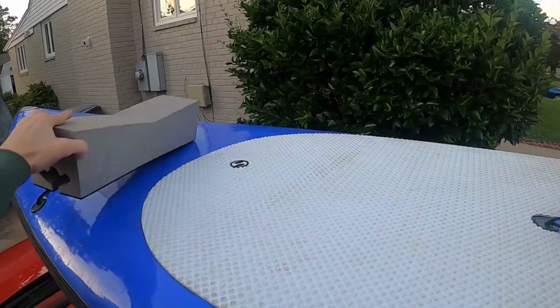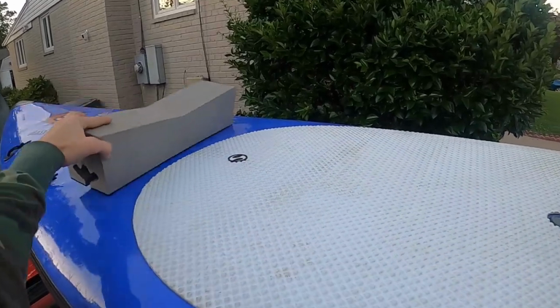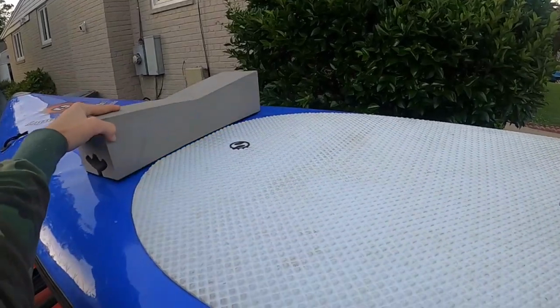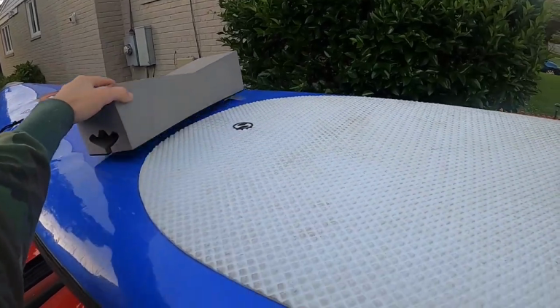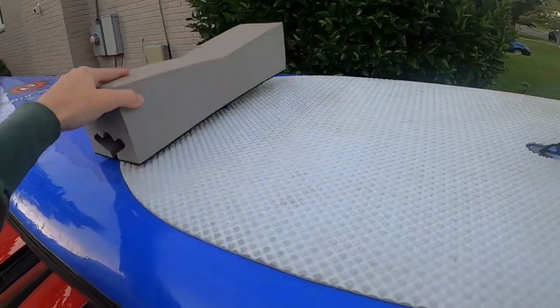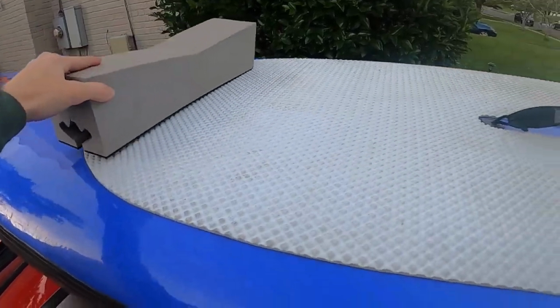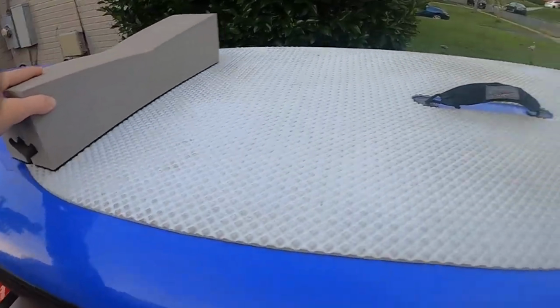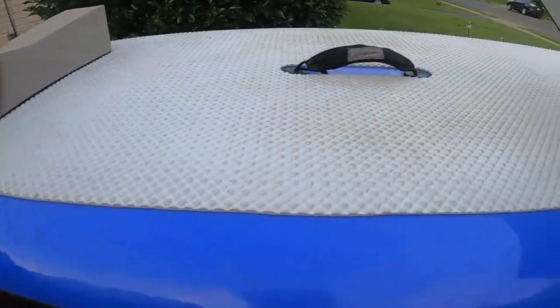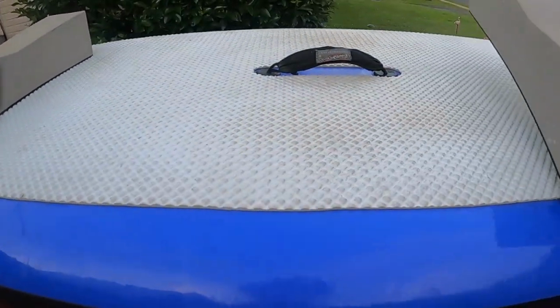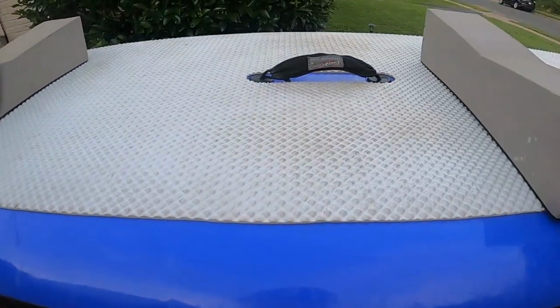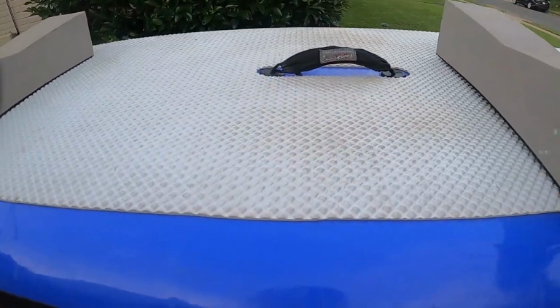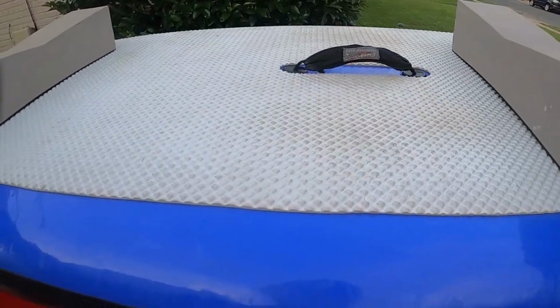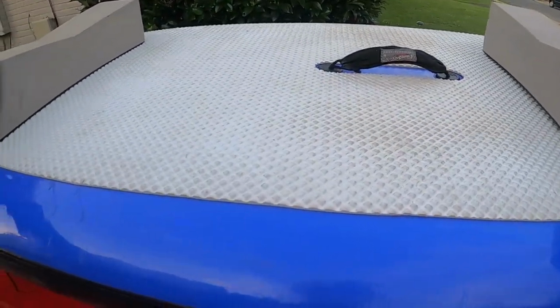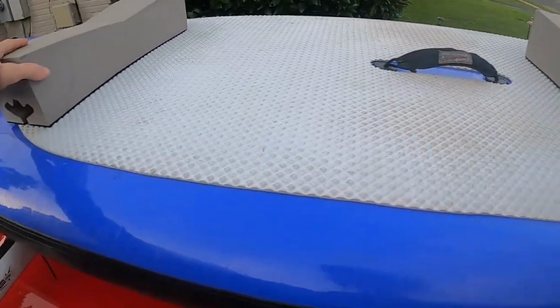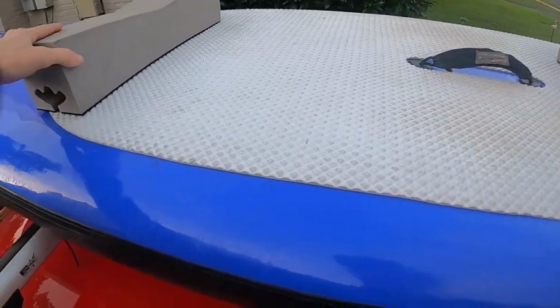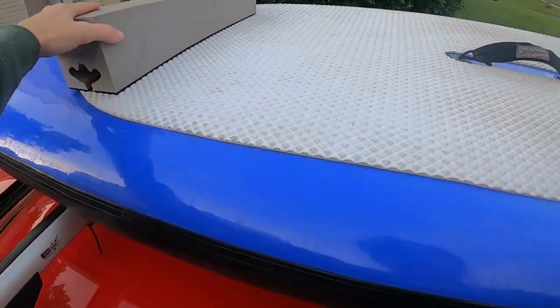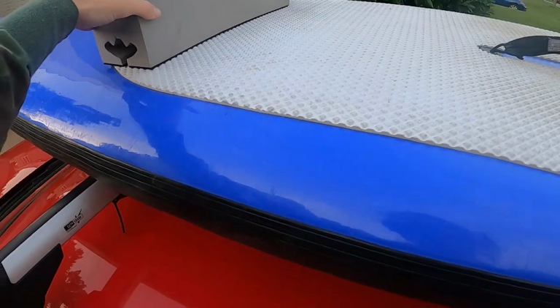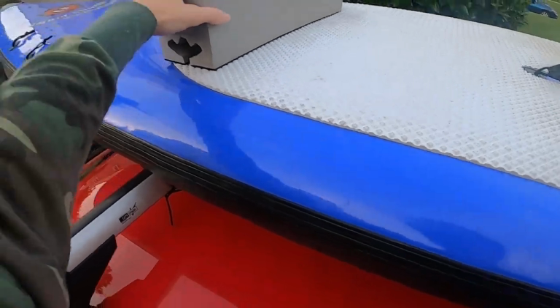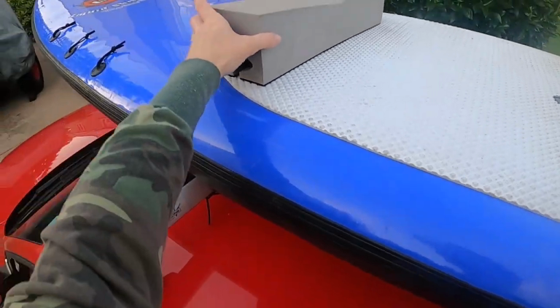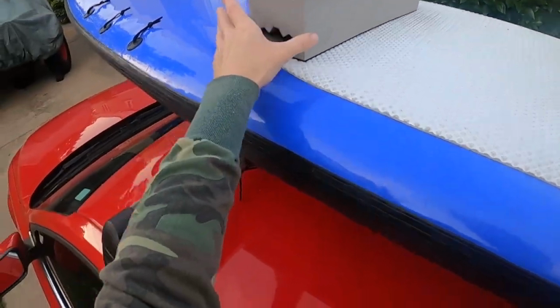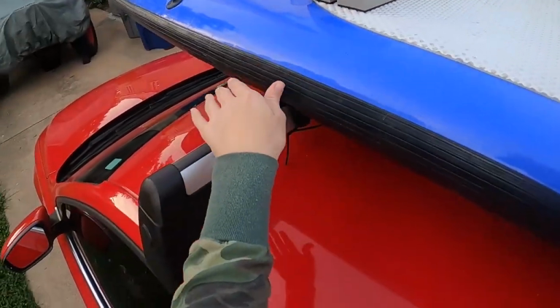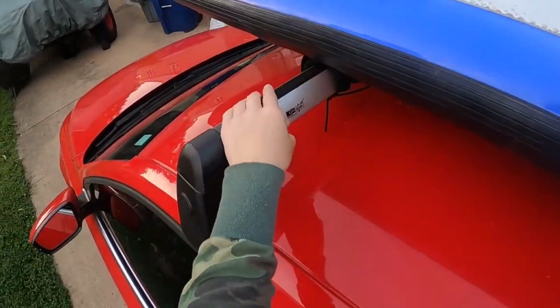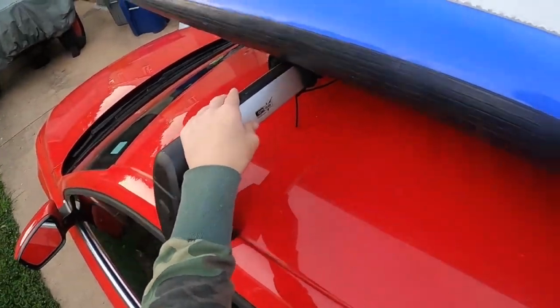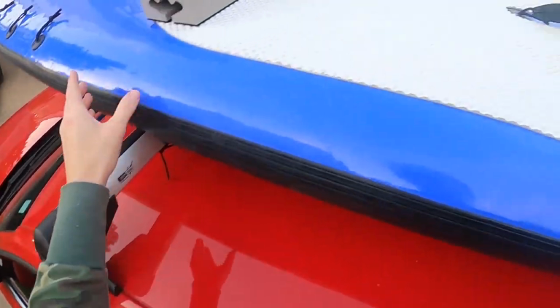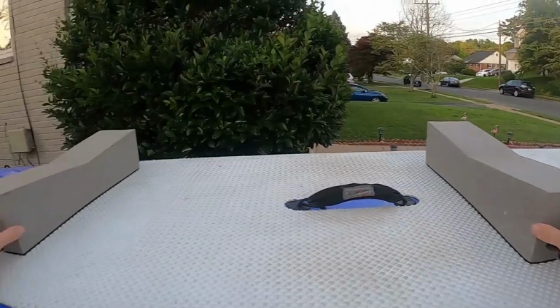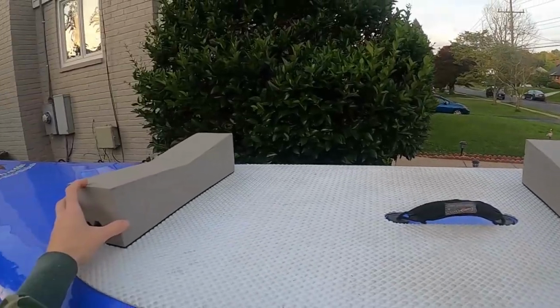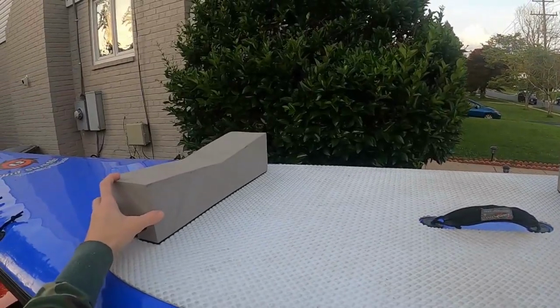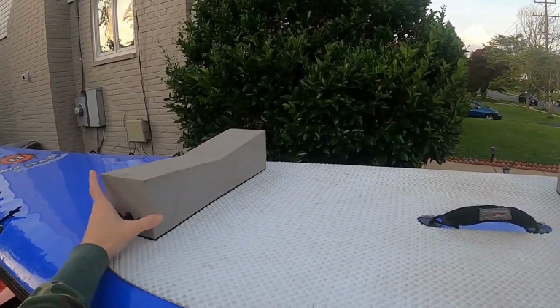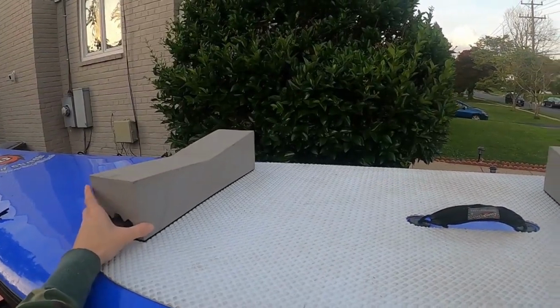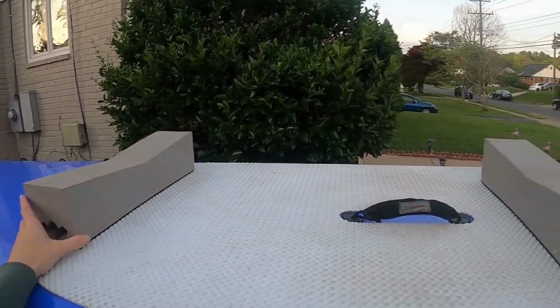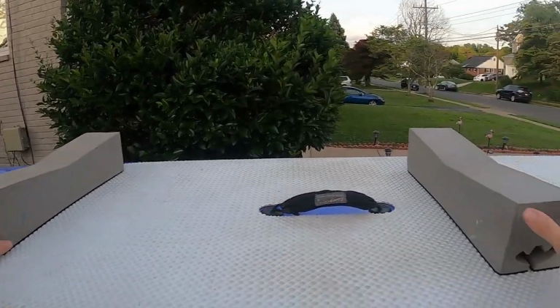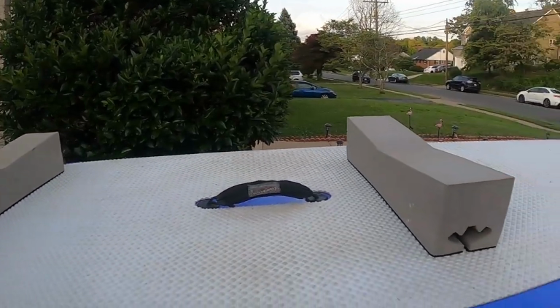If you're short like me, you're going to have to open your door and step into the car to give yourself height. I prefer this to a stepstool because it's a lot more sturdy.